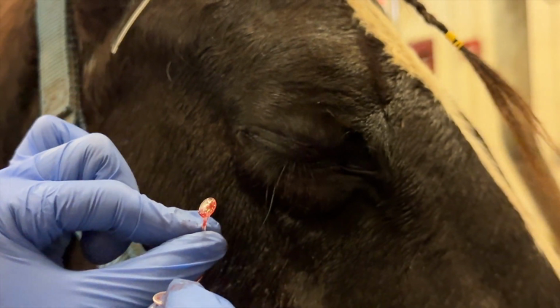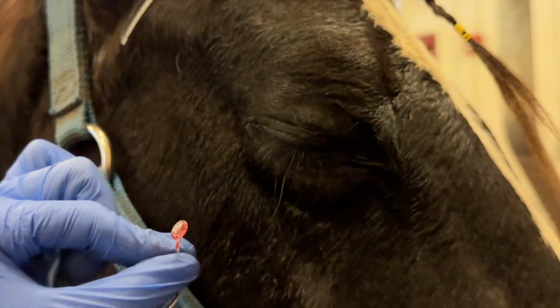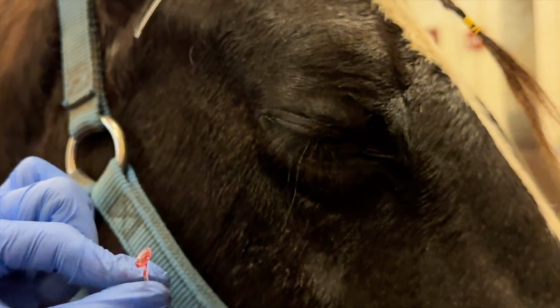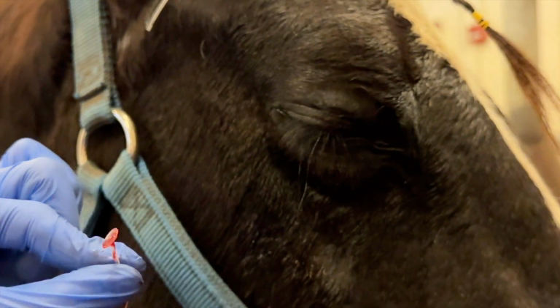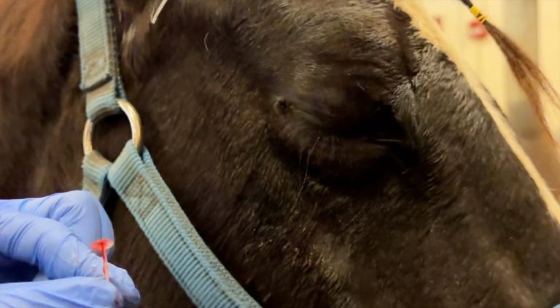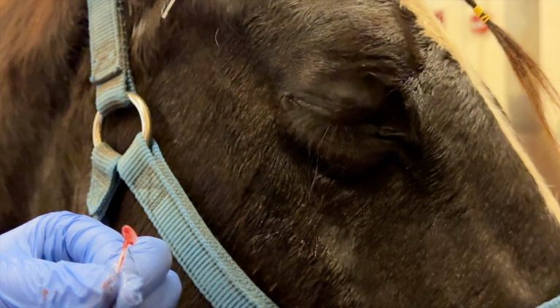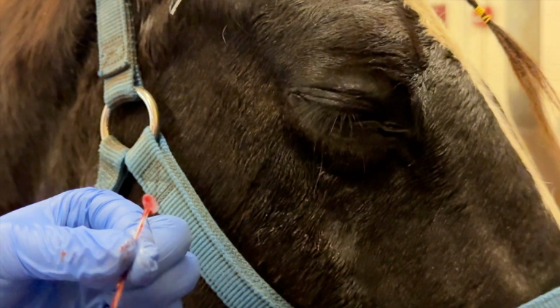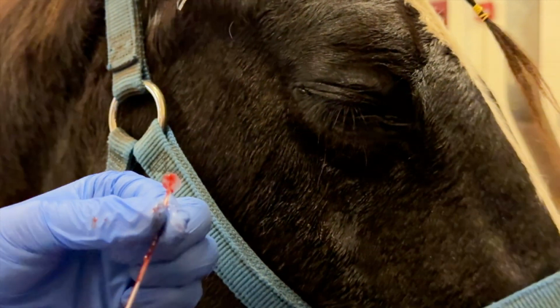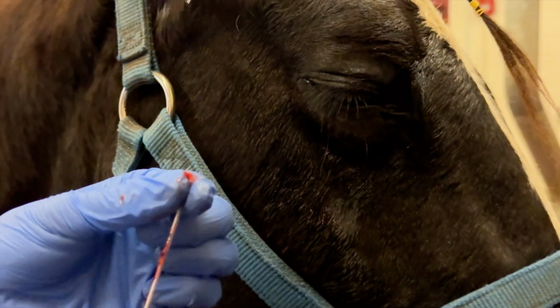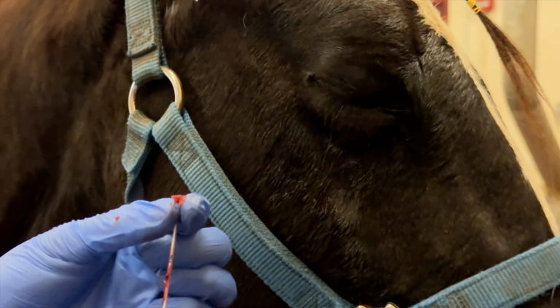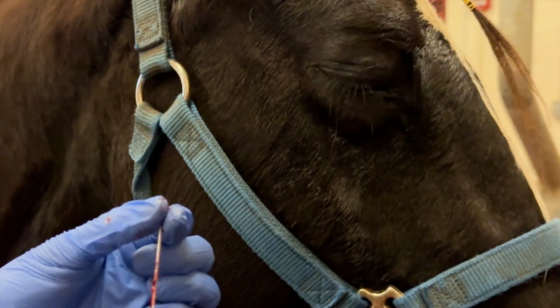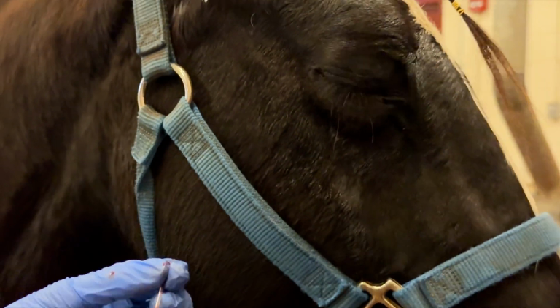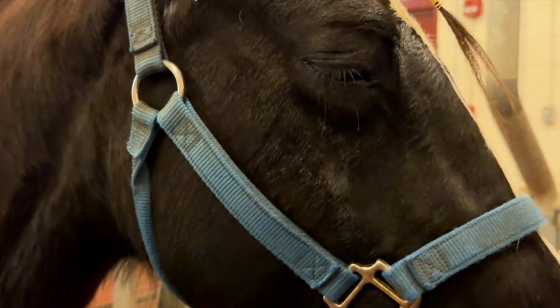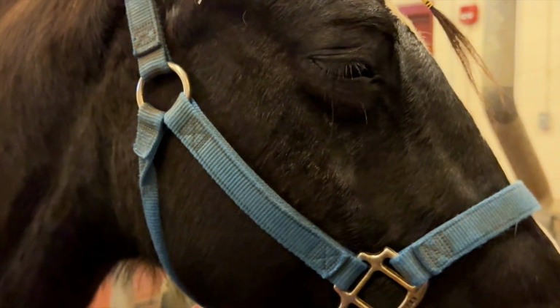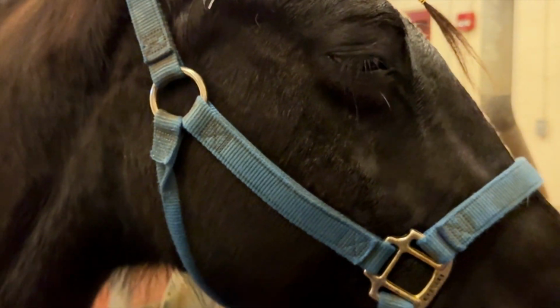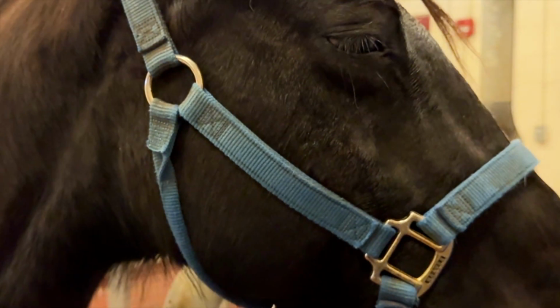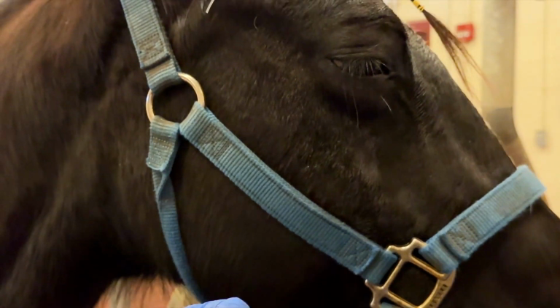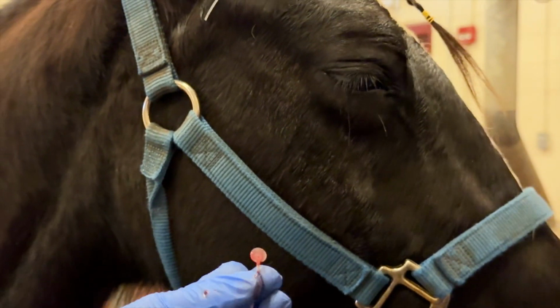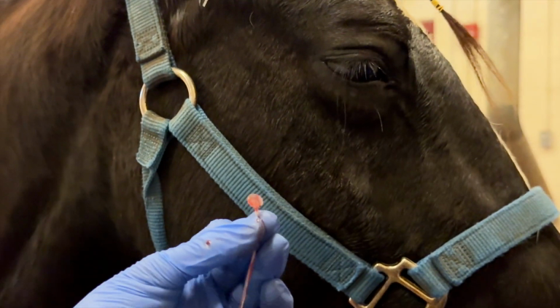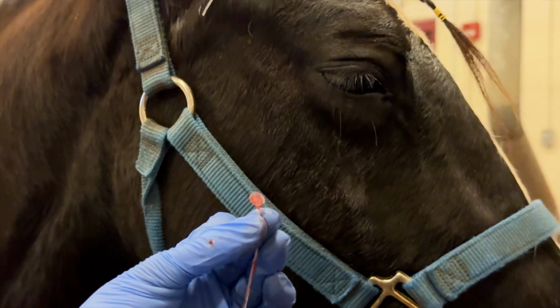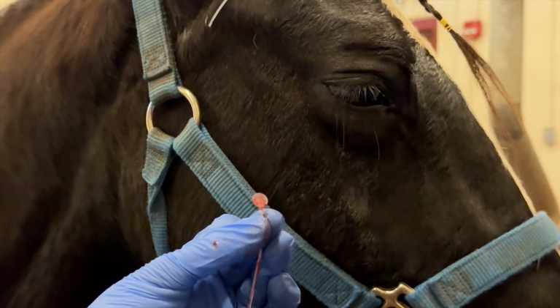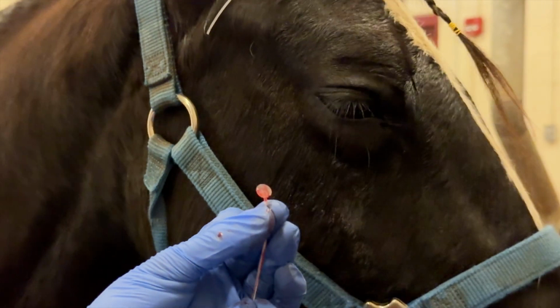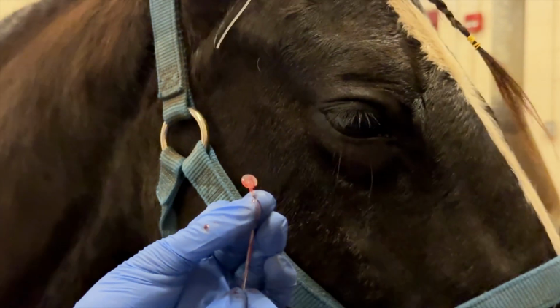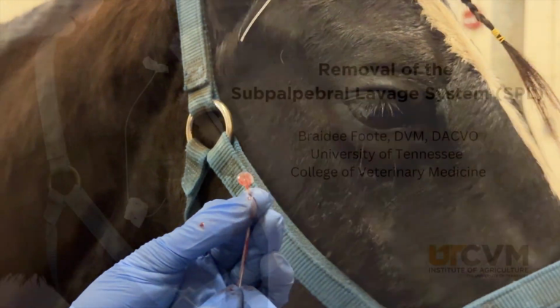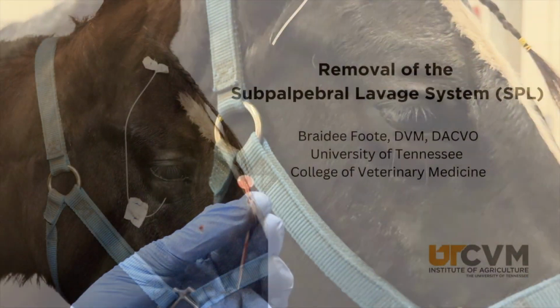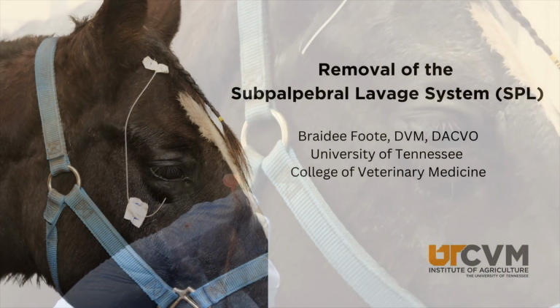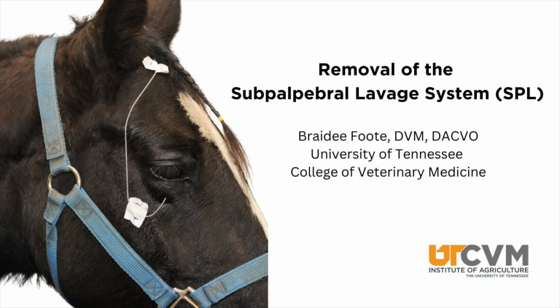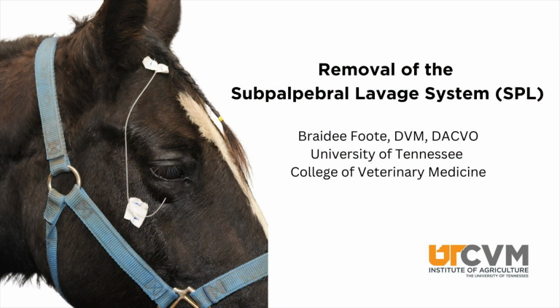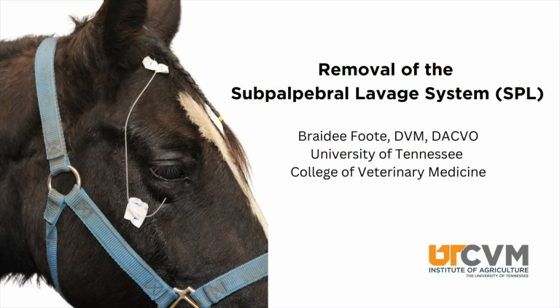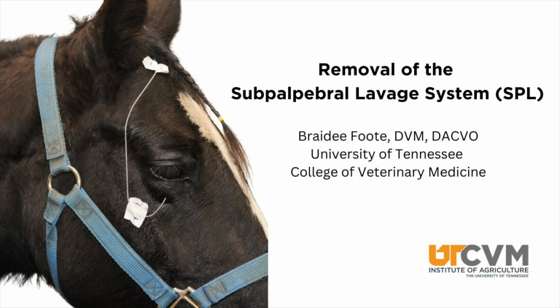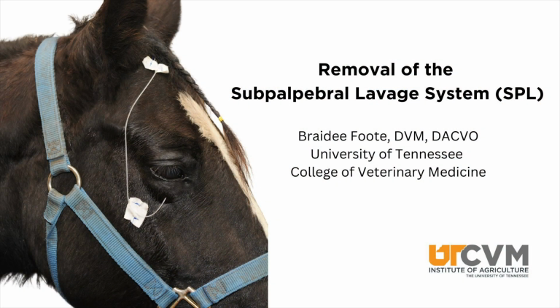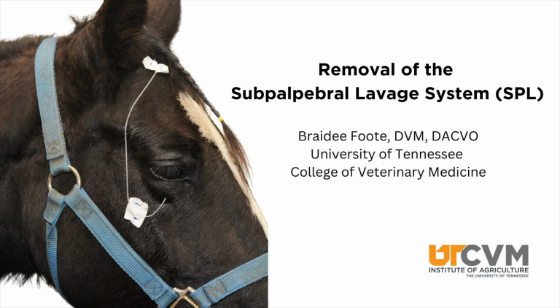There will normally not be any blood on the tube, but there is in this instance because it was just placed for demonstration purposes, so it is a fresh wound.